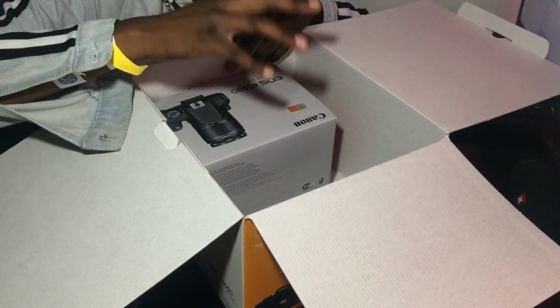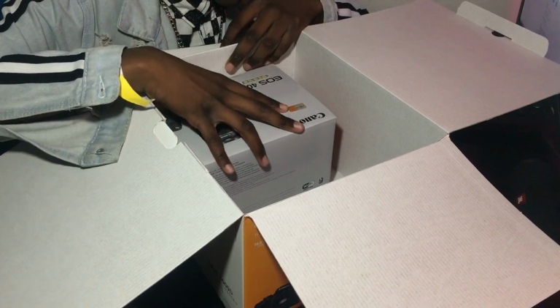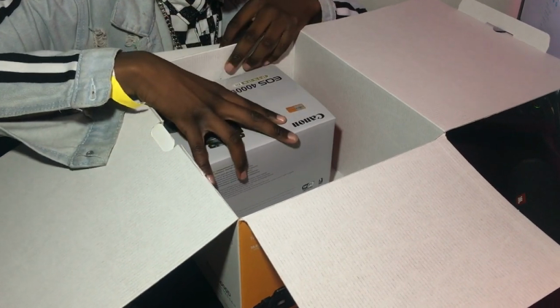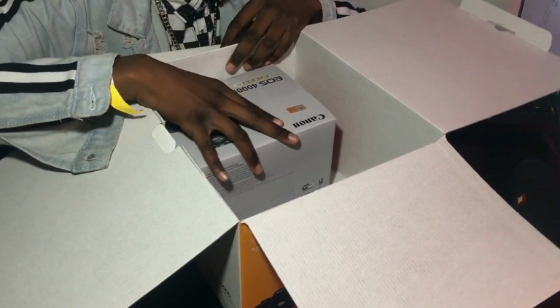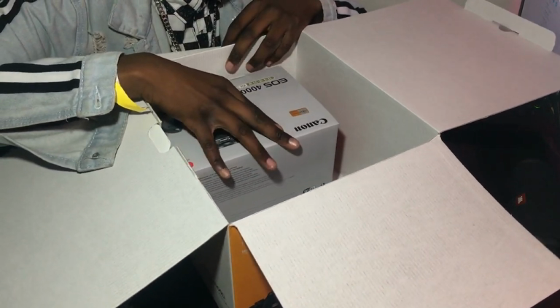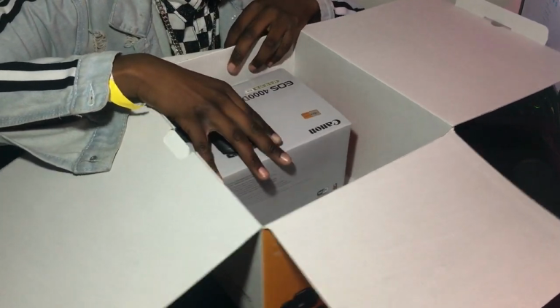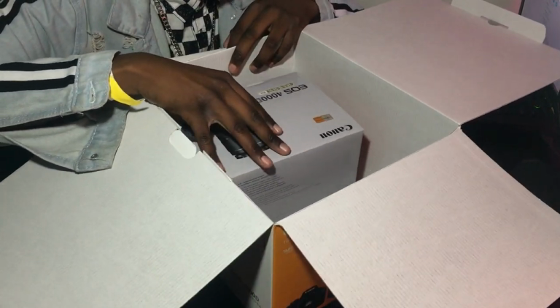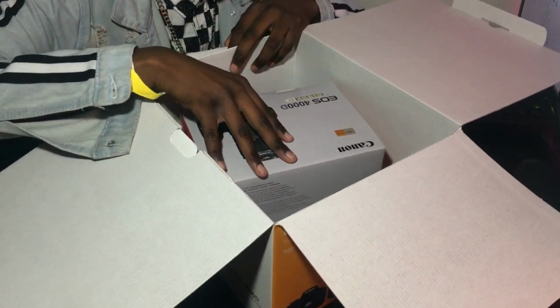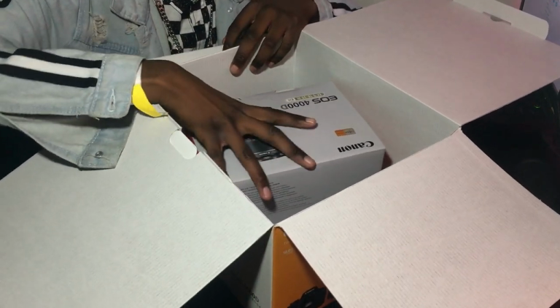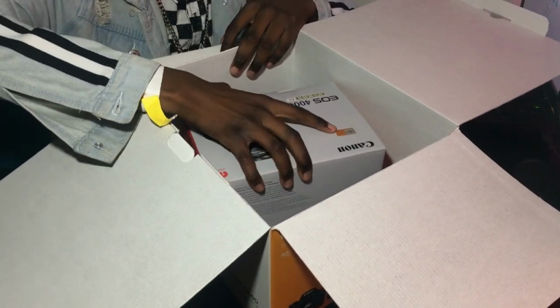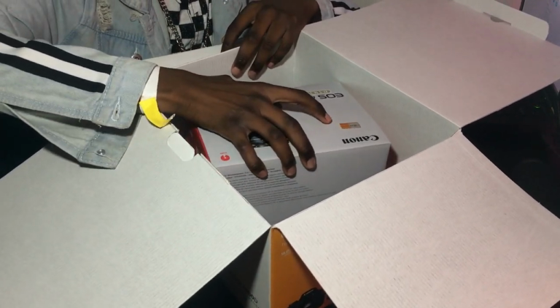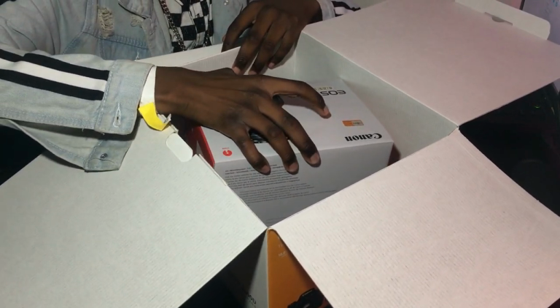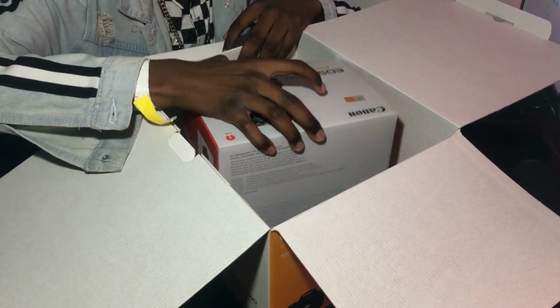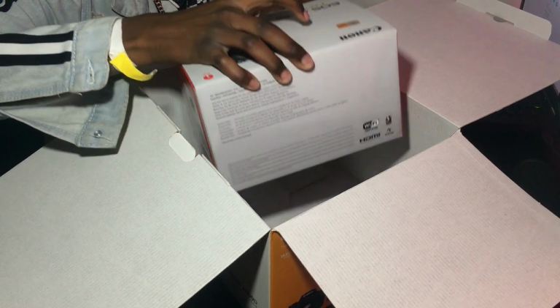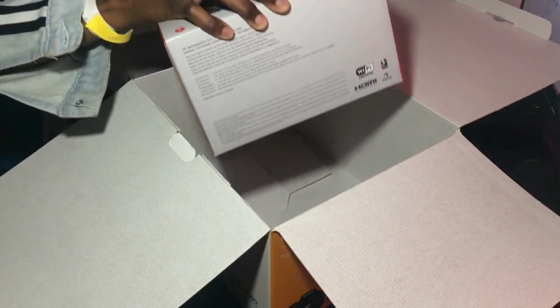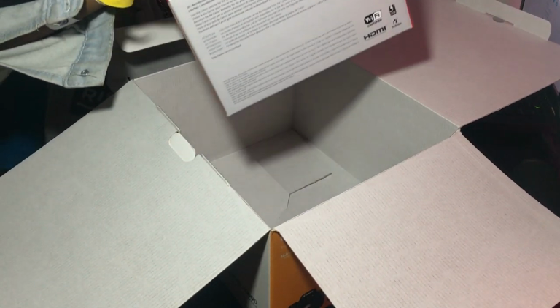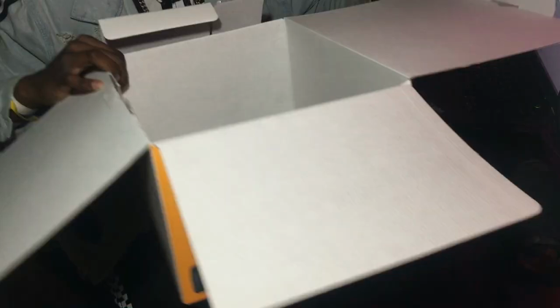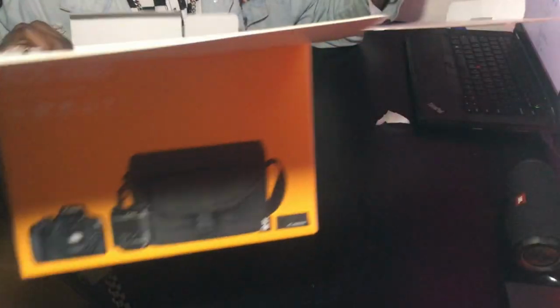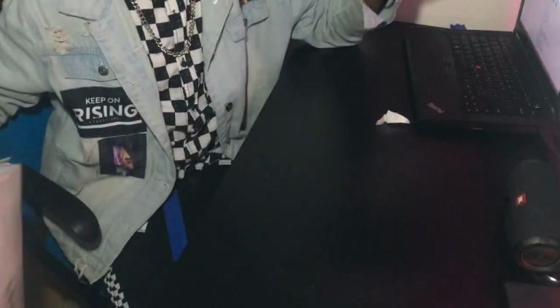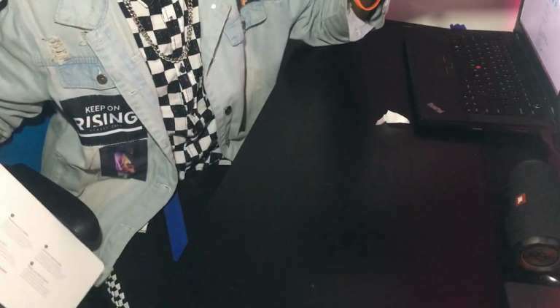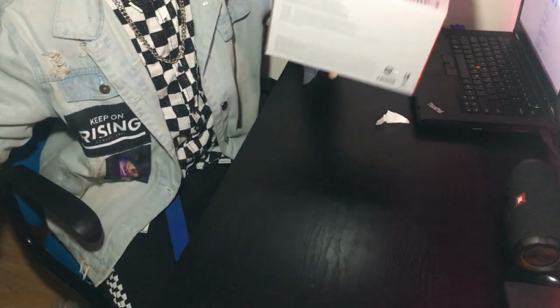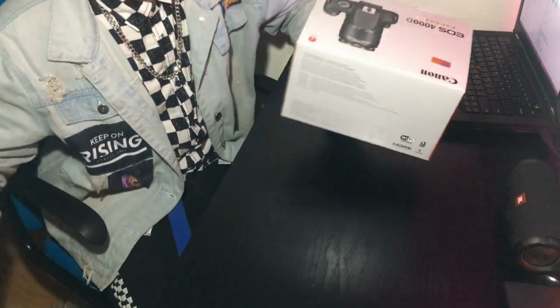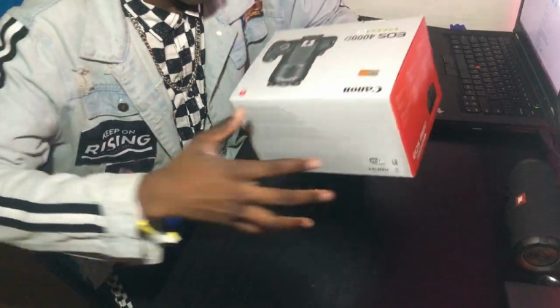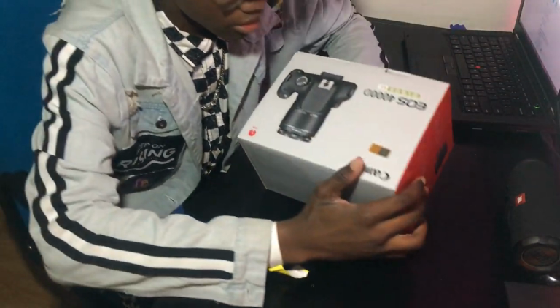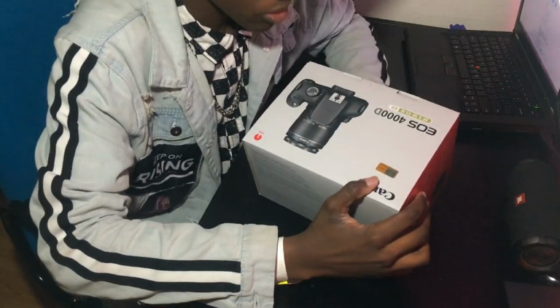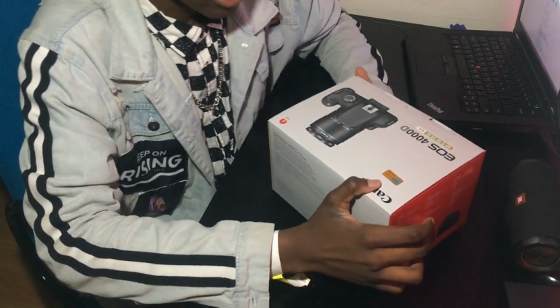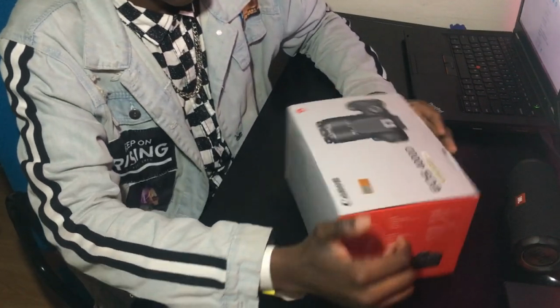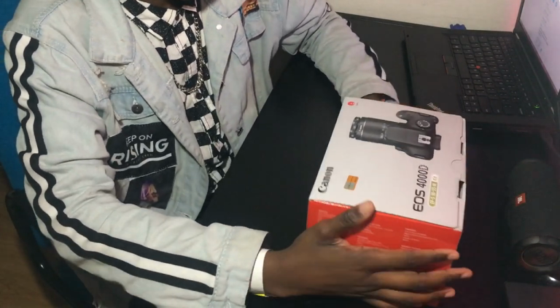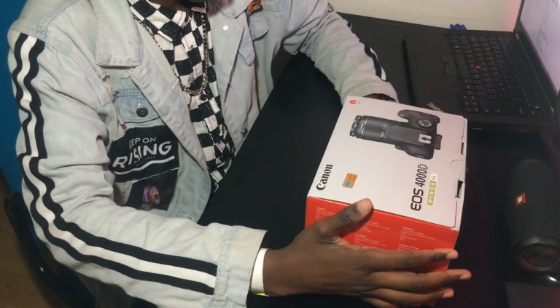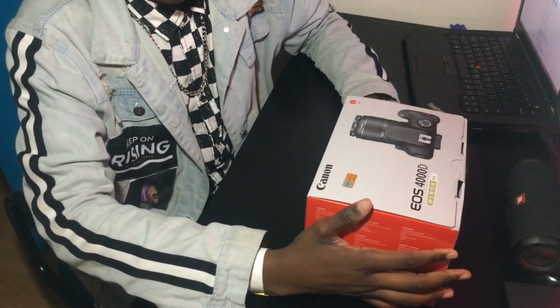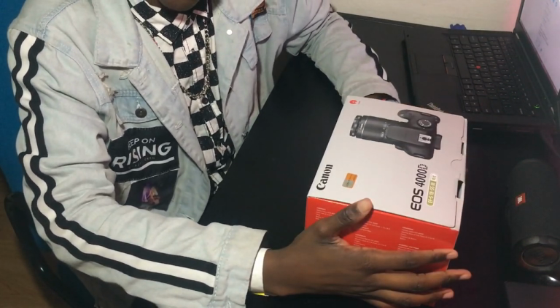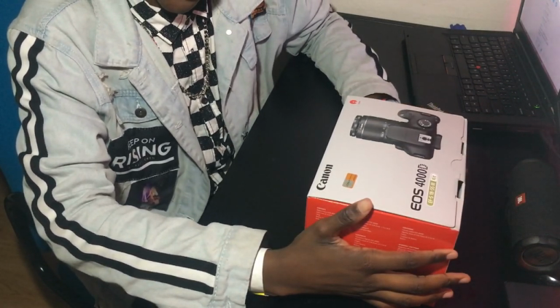Then the camera itself — it's packed in a separate box, for the reason that there's a bag inside it. I'll put this aside since there's nothing more inside it, and we go to the actual camera itself. But let's start with the boring part.